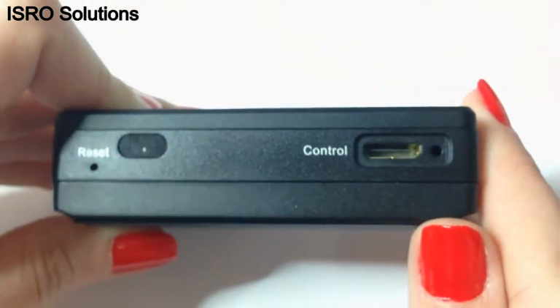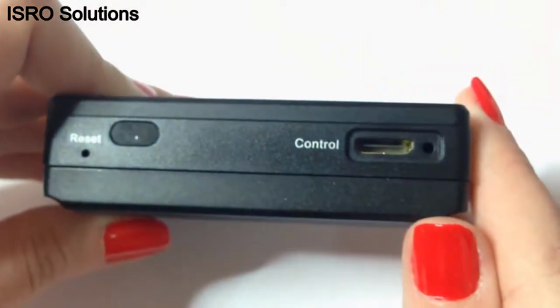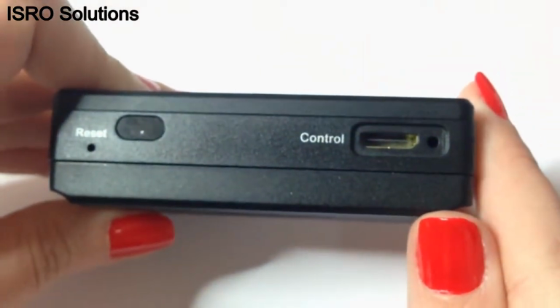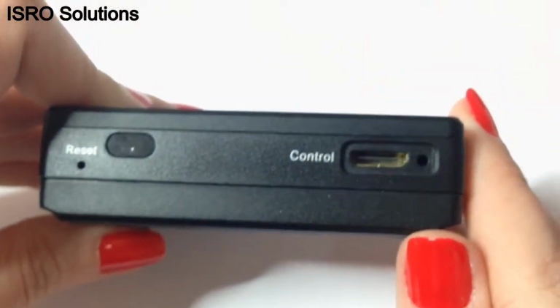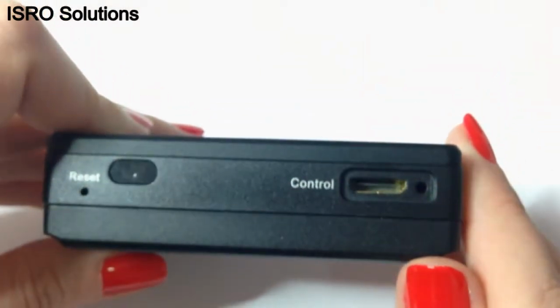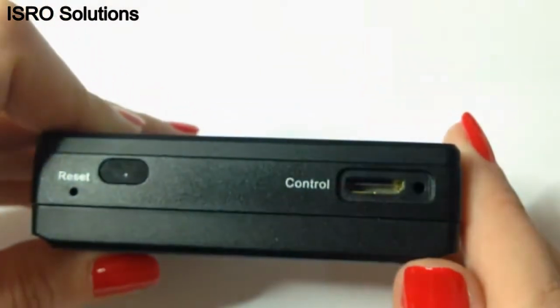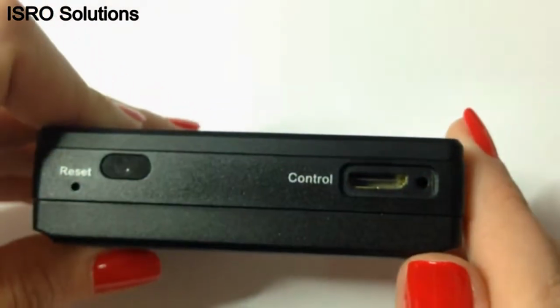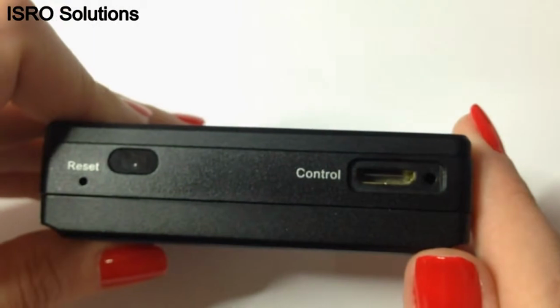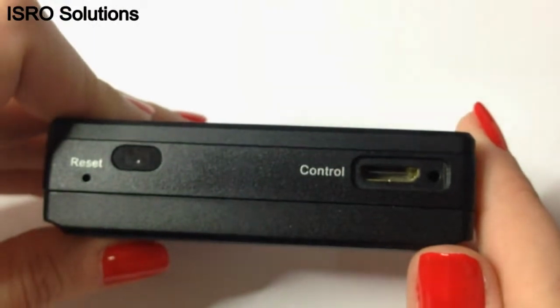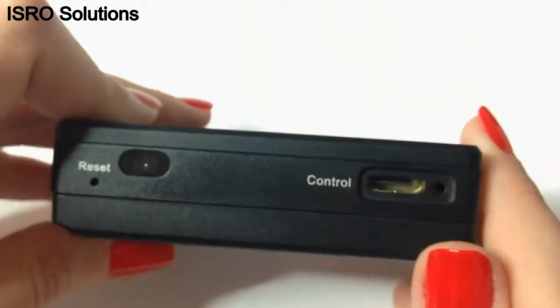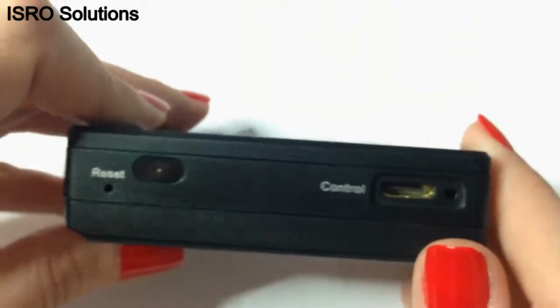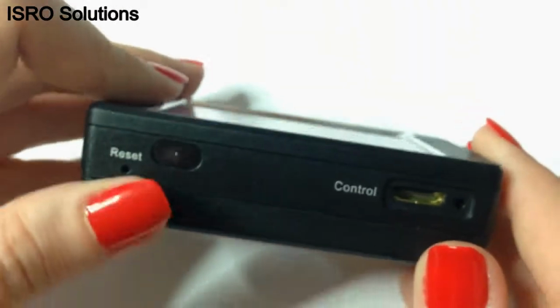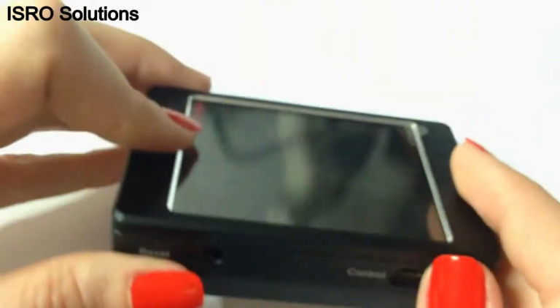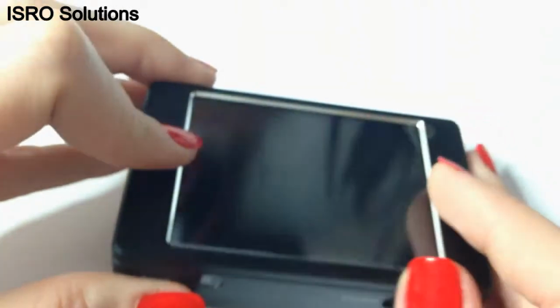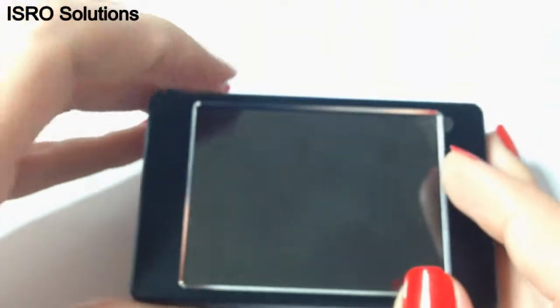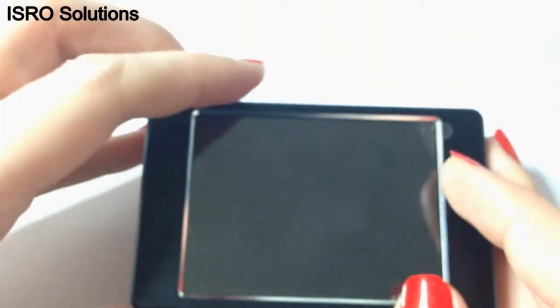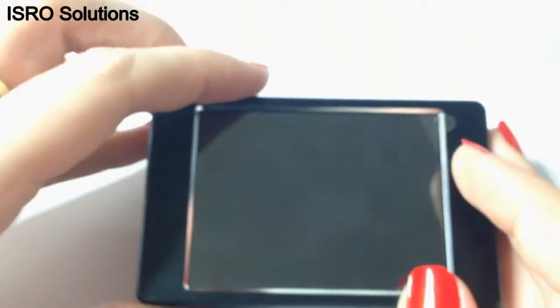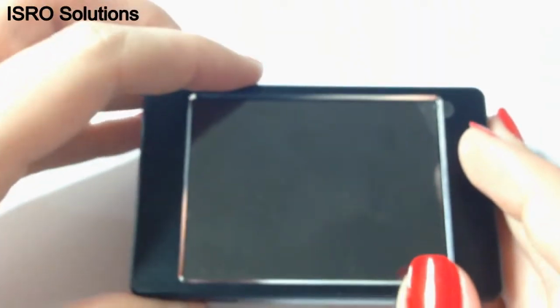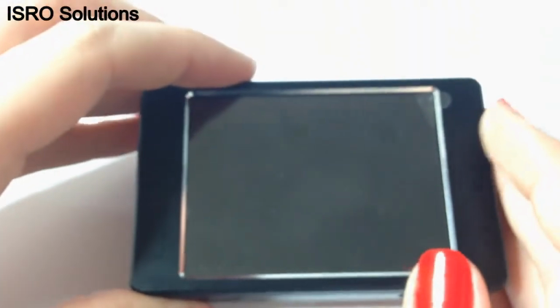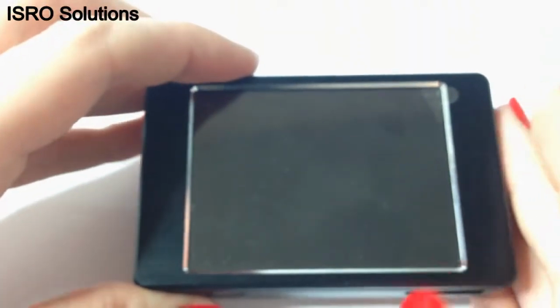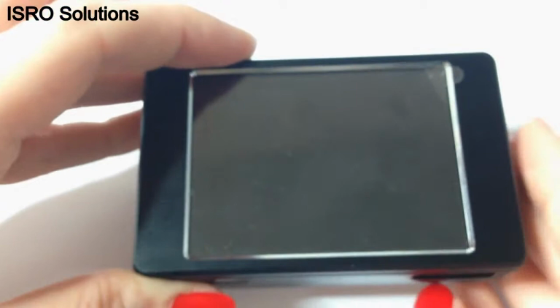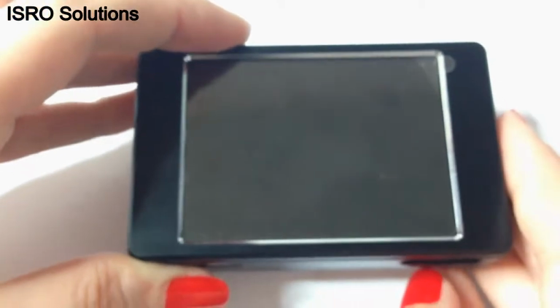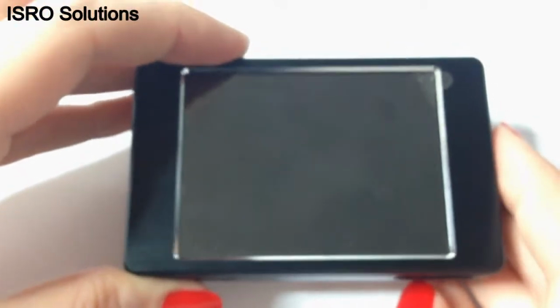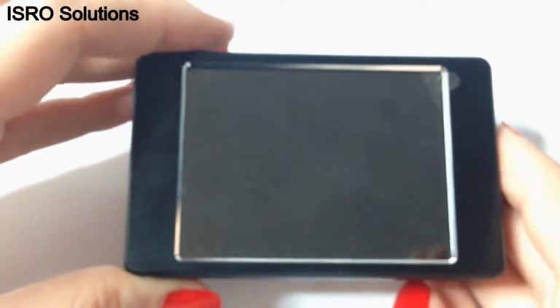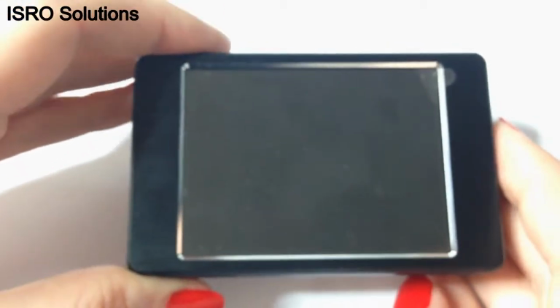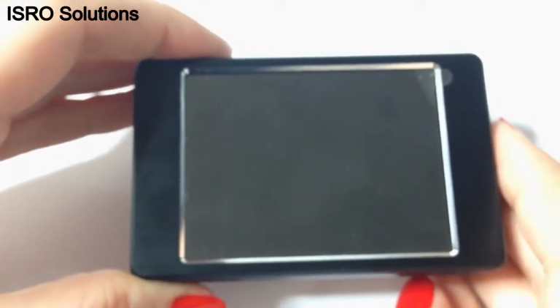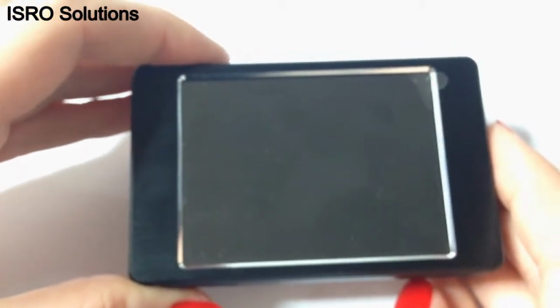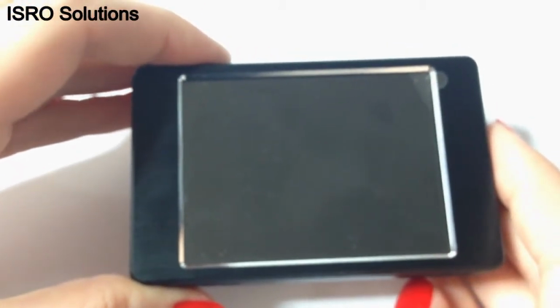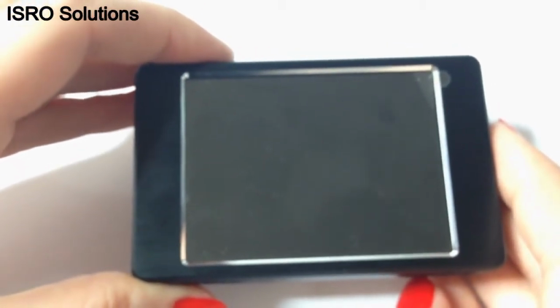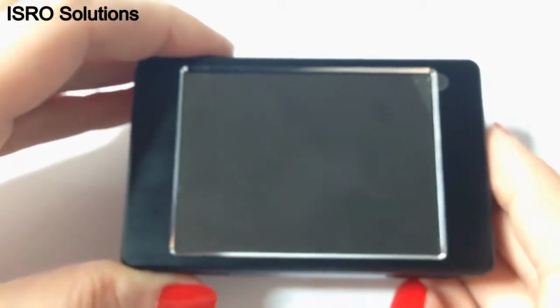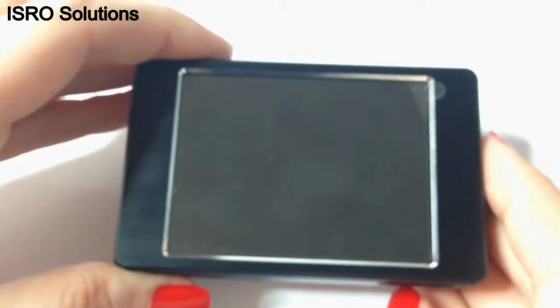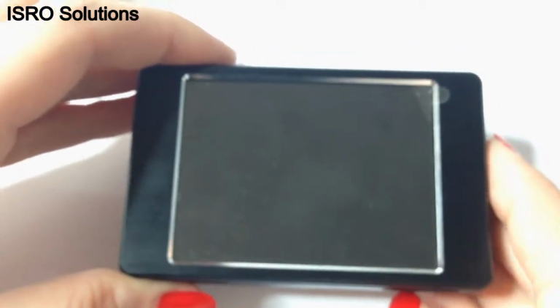Towards the right, you can see the jack for the cable controller used for easier recording activation. The 3-inch LCD is big enough for high quality image playback.